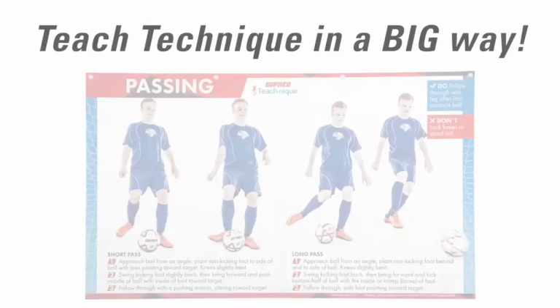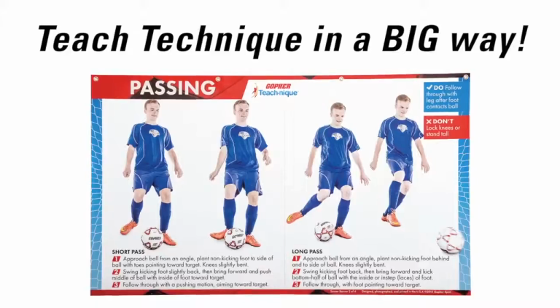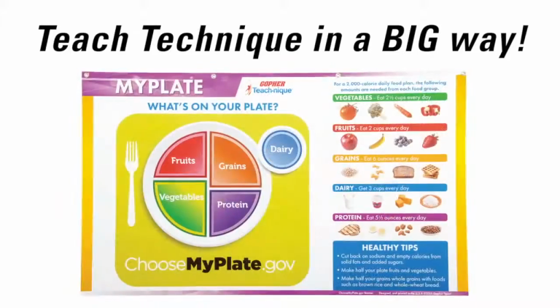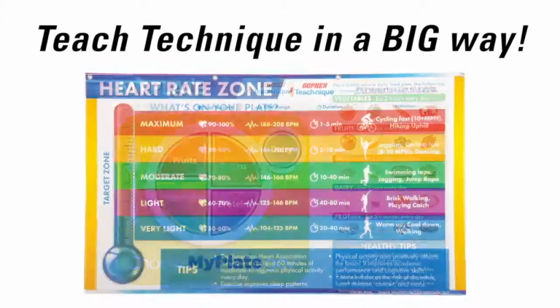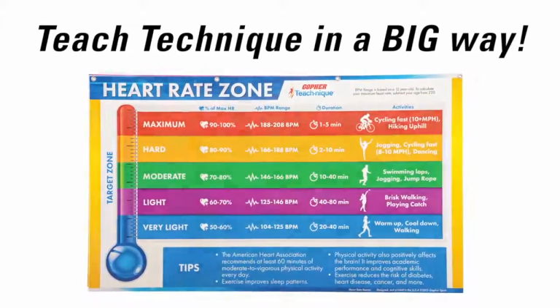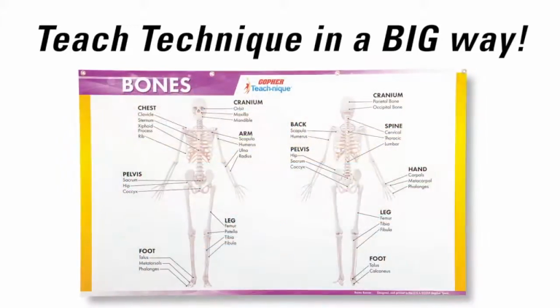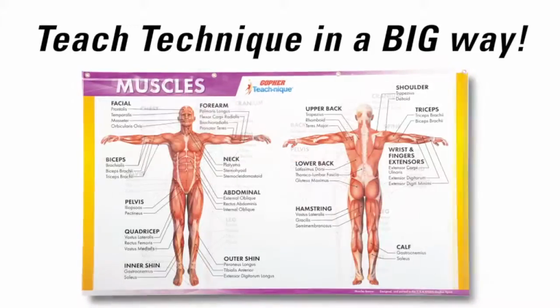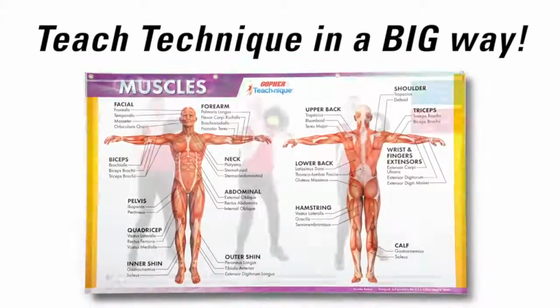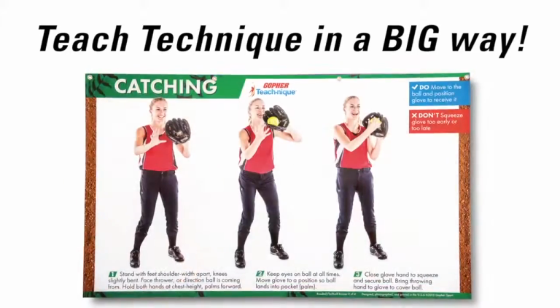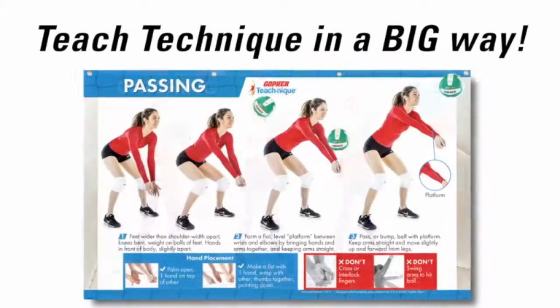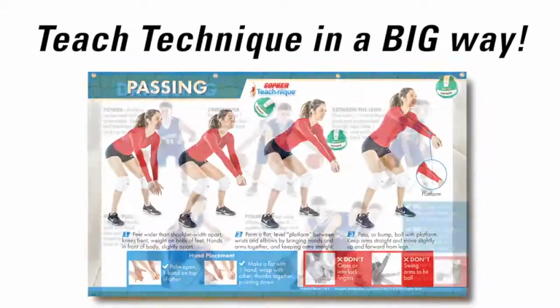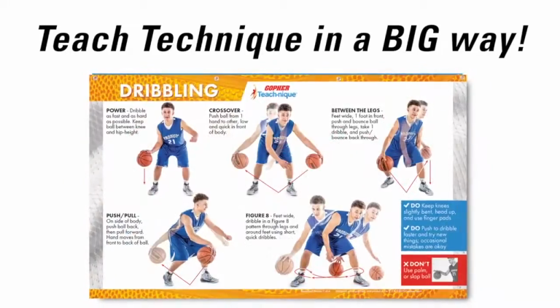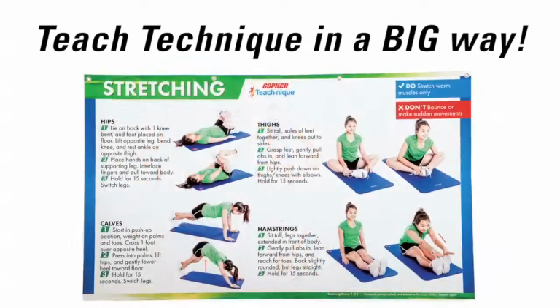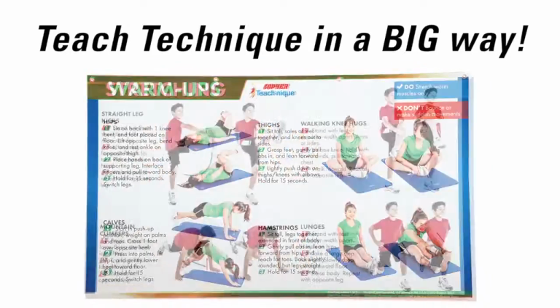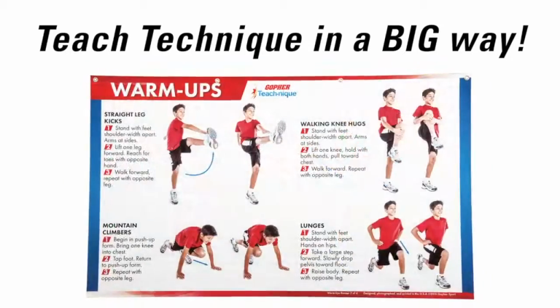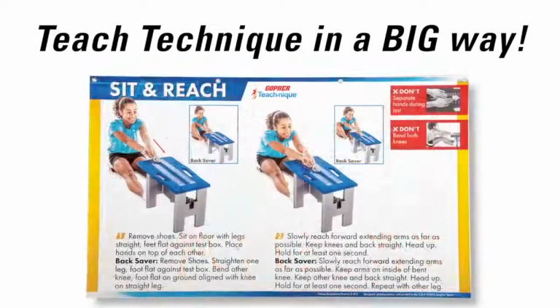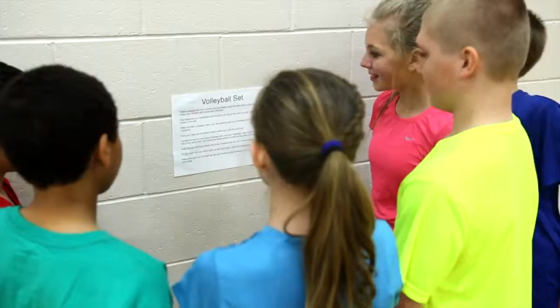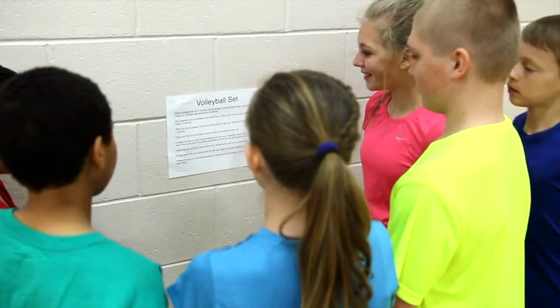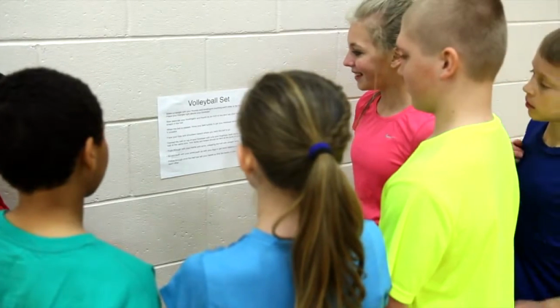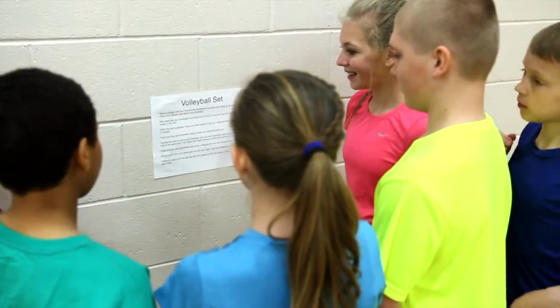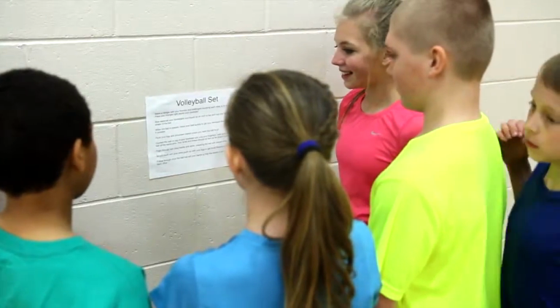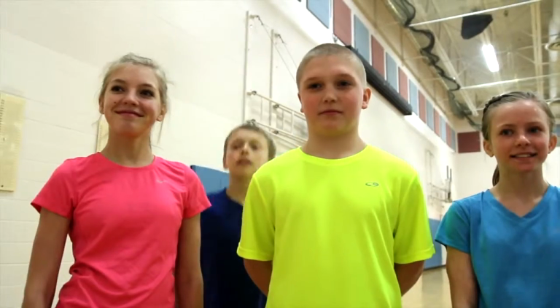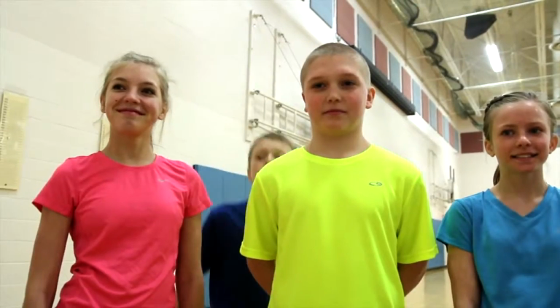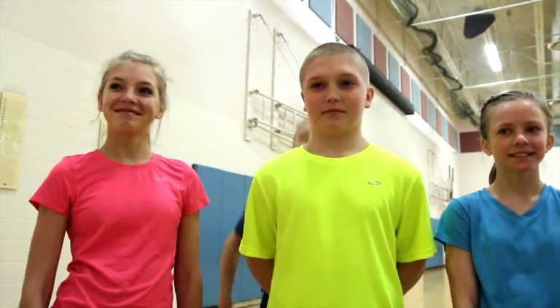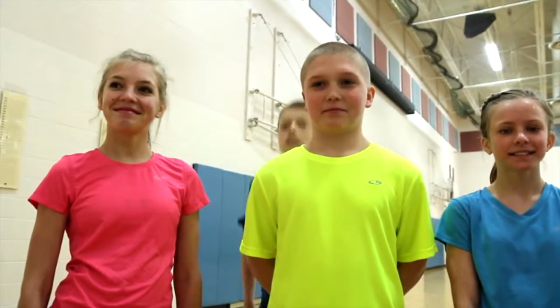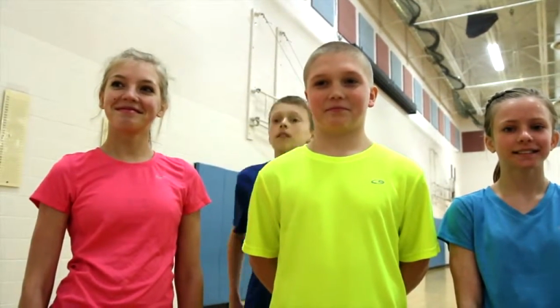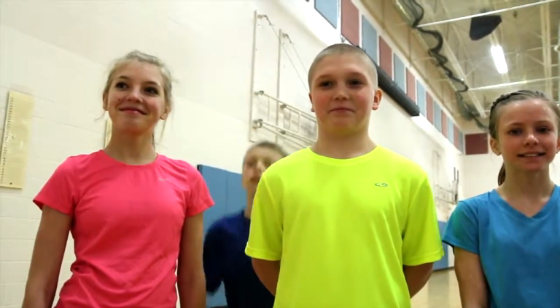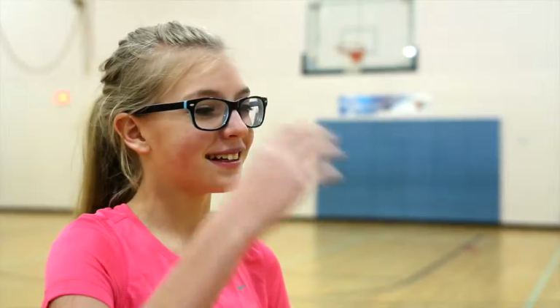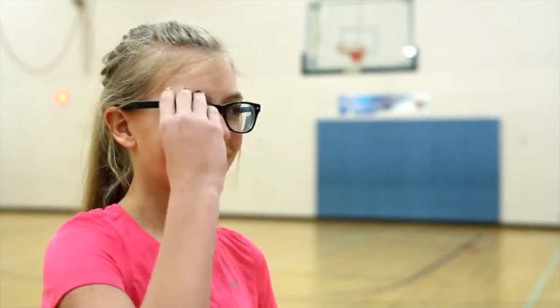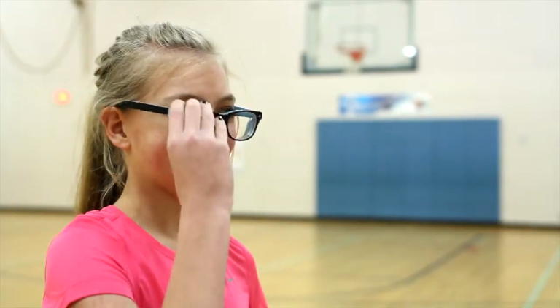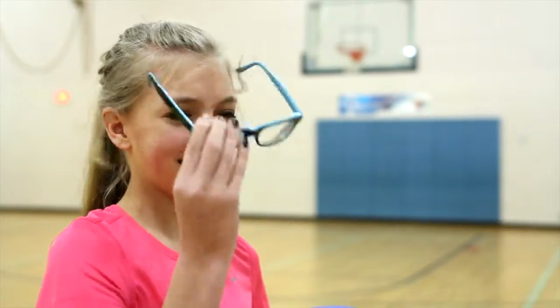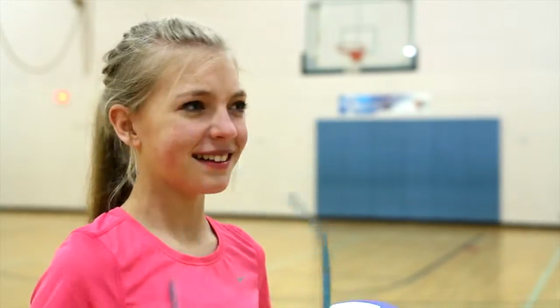Teach technique and fundamental PE skills in a big way with Gopher's TeachNik banners. Stop crowding around small posters or squinting to read instructions from only a few feet away.